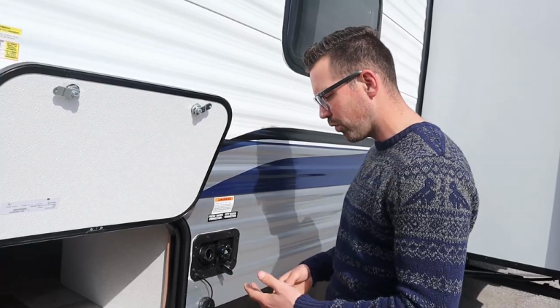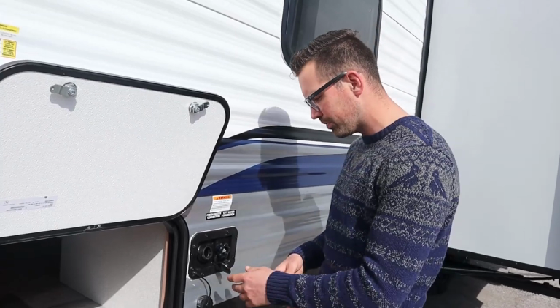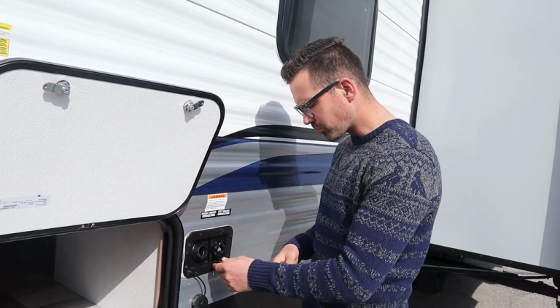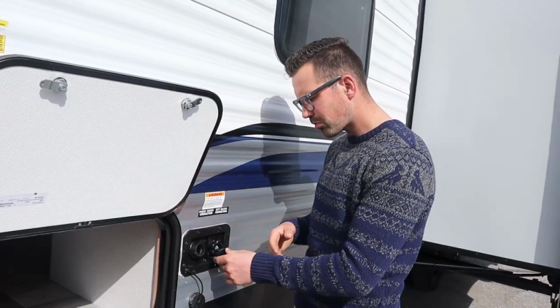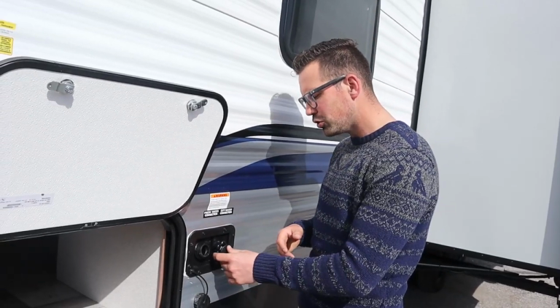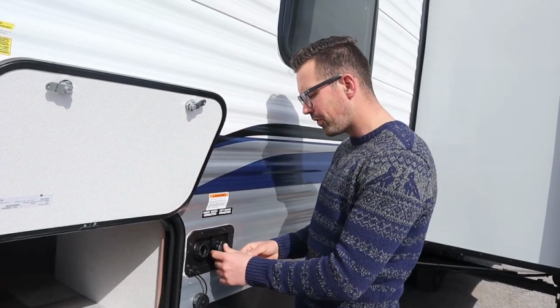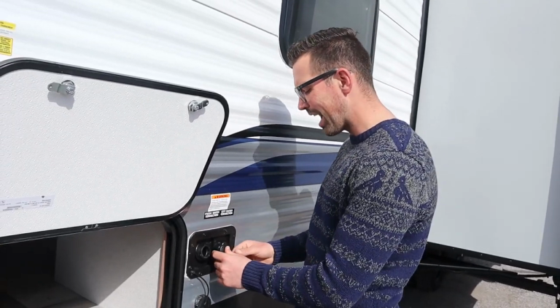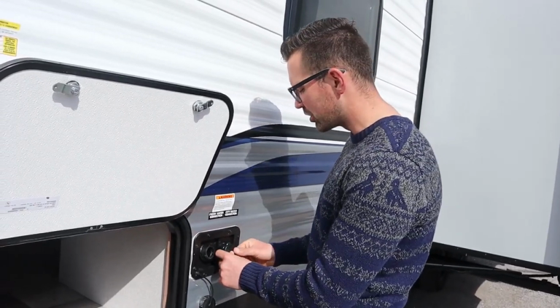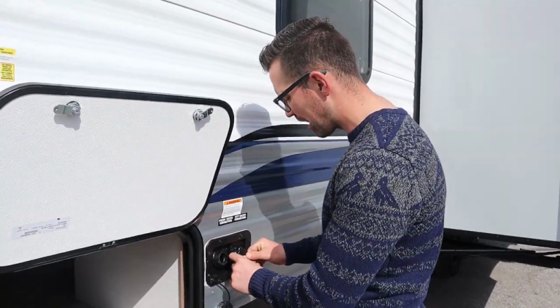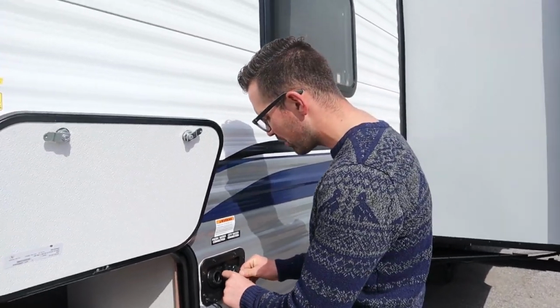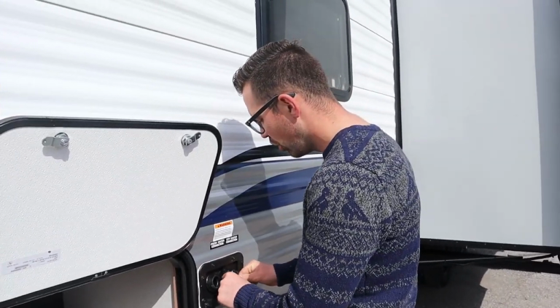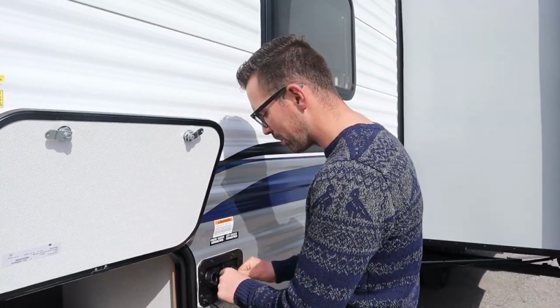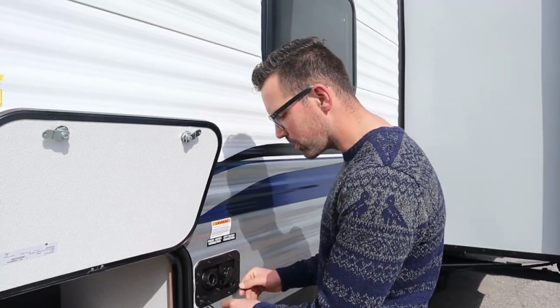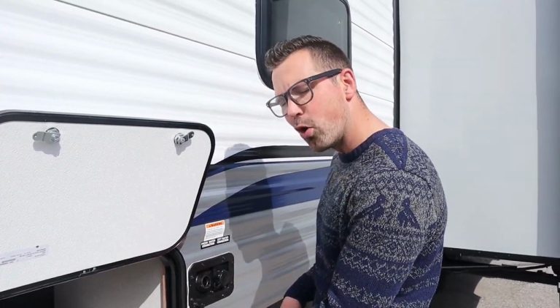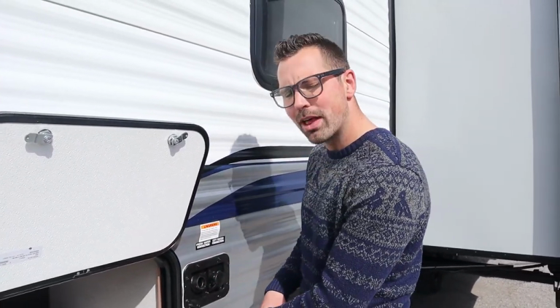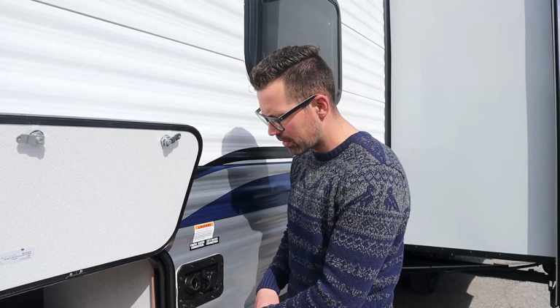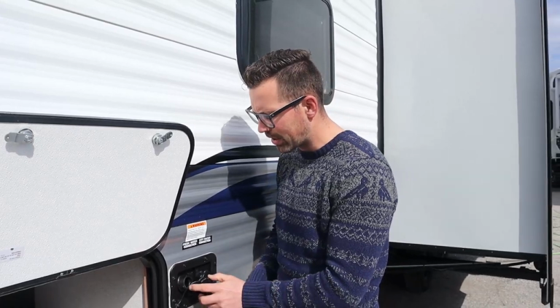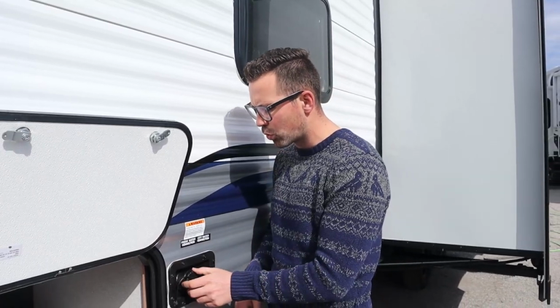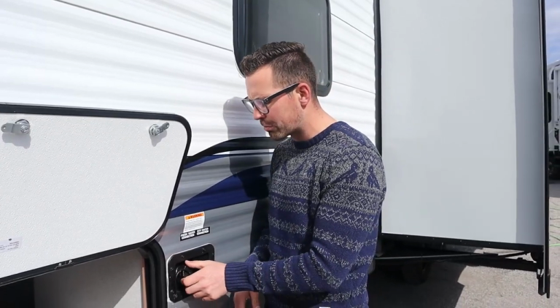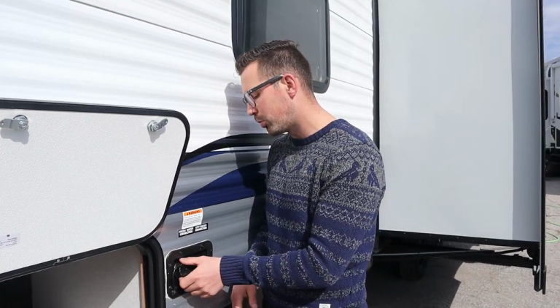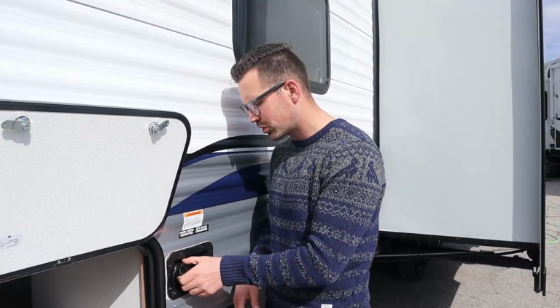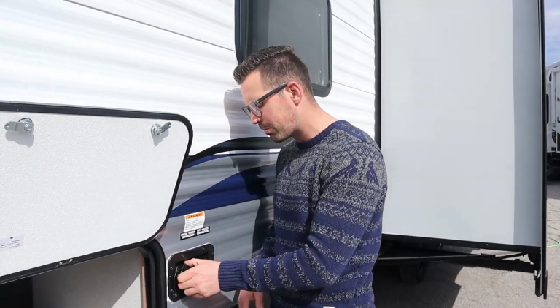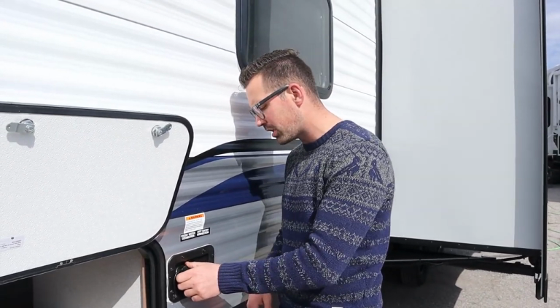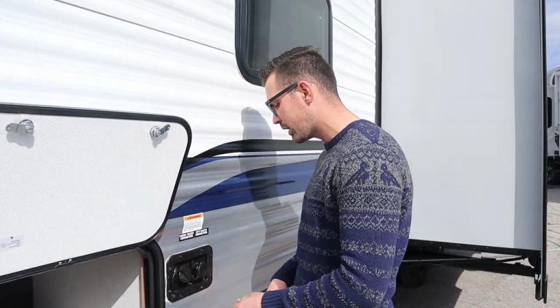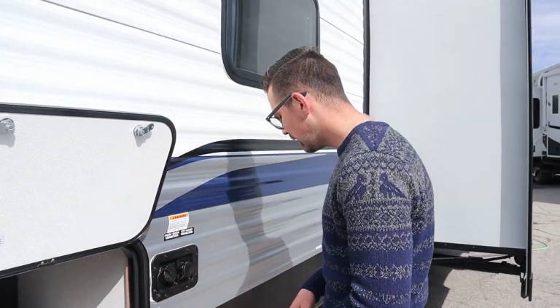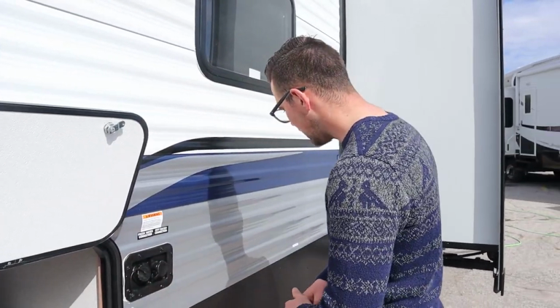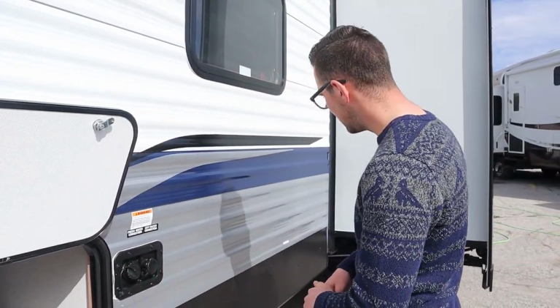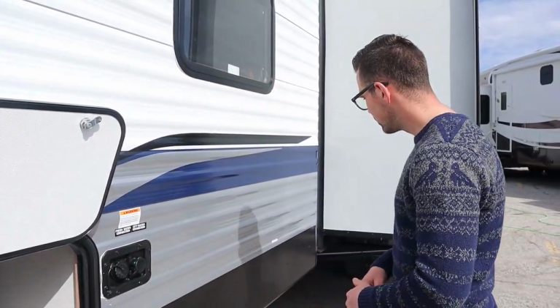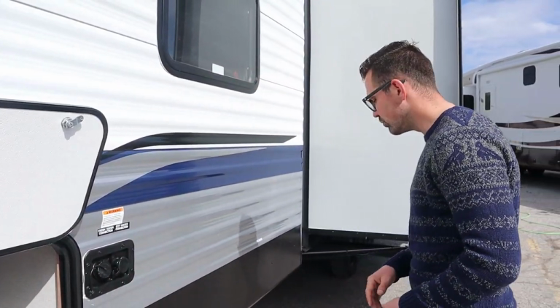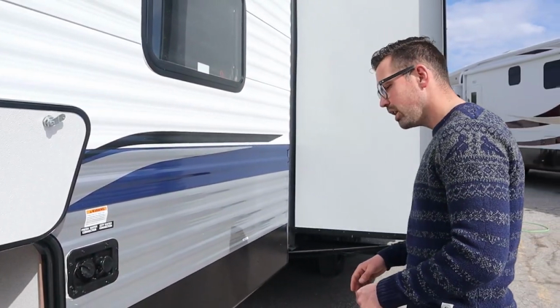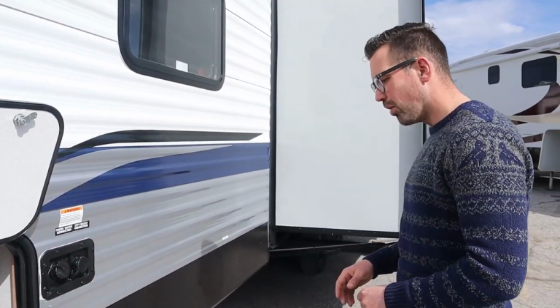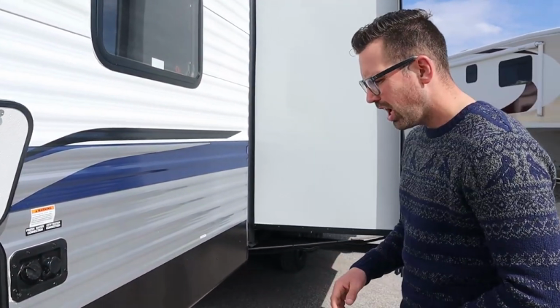So two systems: city water is when you have water at the site; fresh water is when you don't — you fill it as you enter the campground or before you leave home. There's a water pump we're going to talk about on the inside.